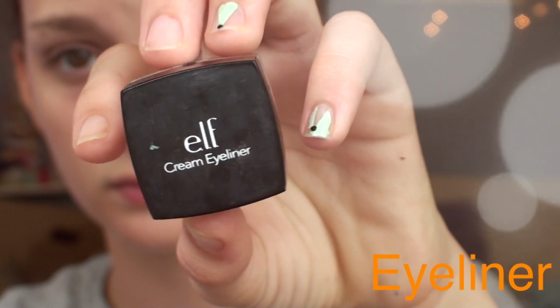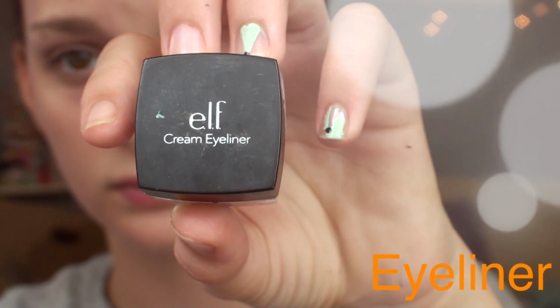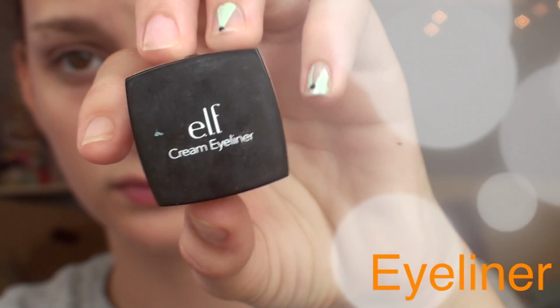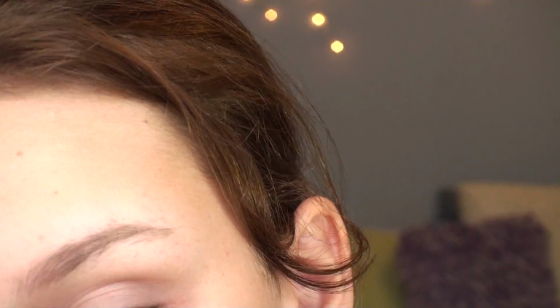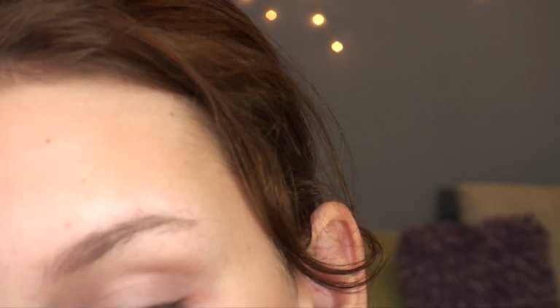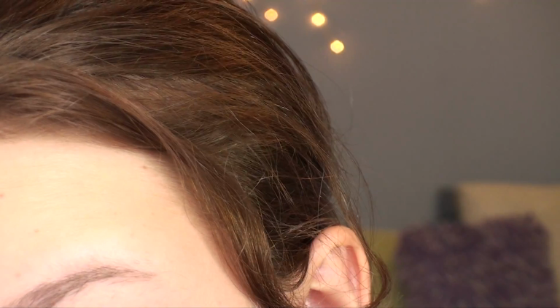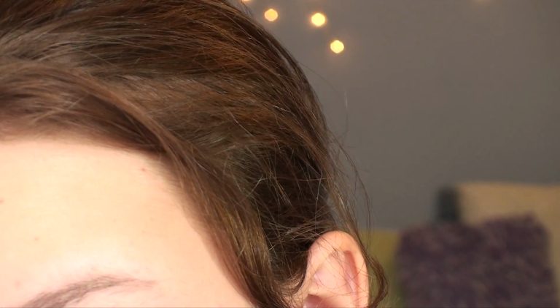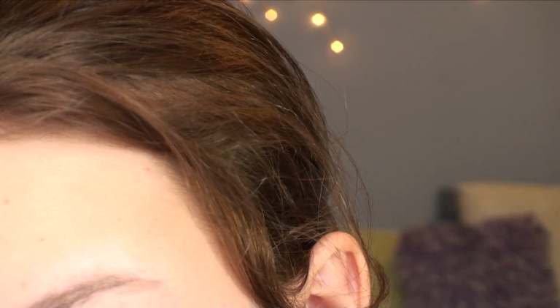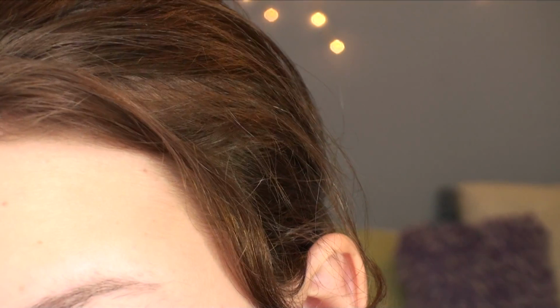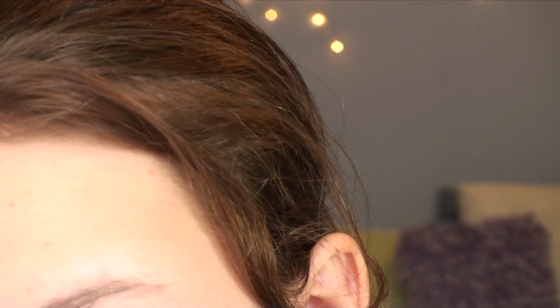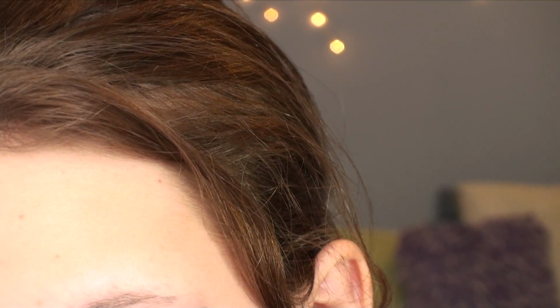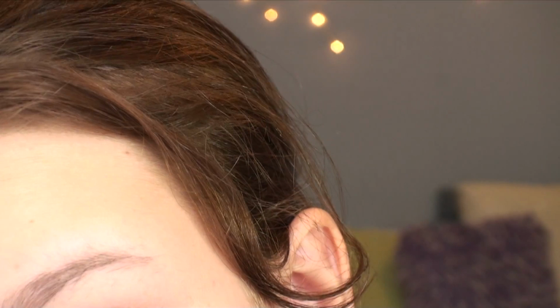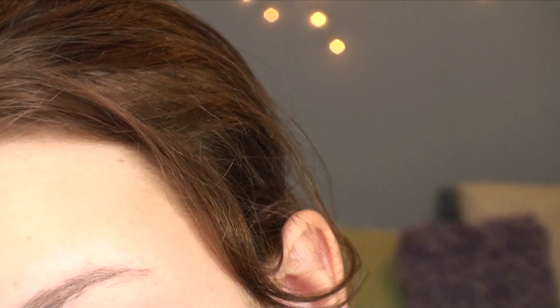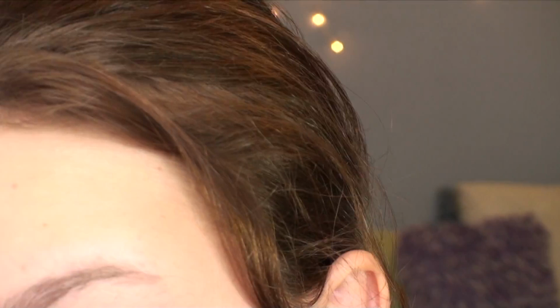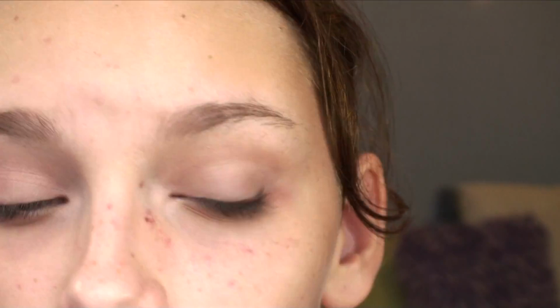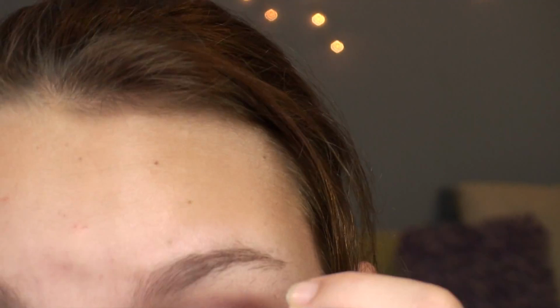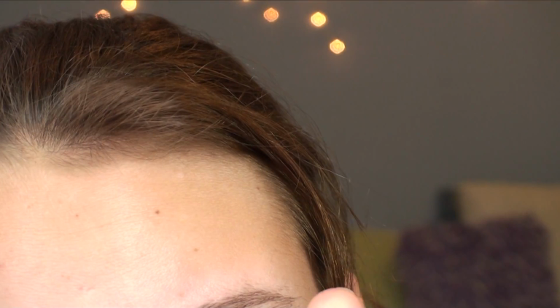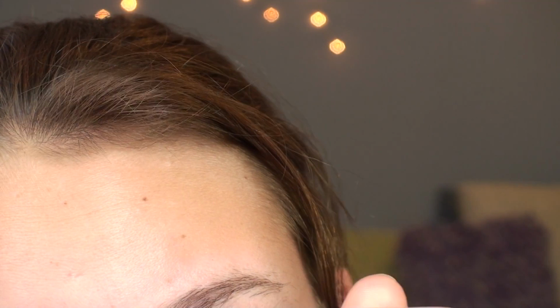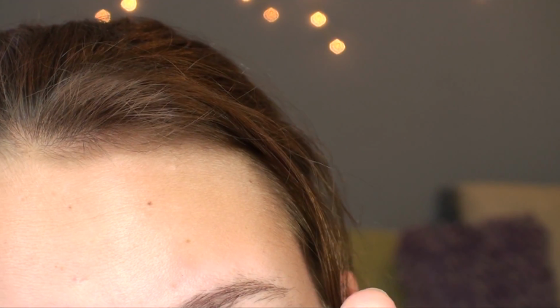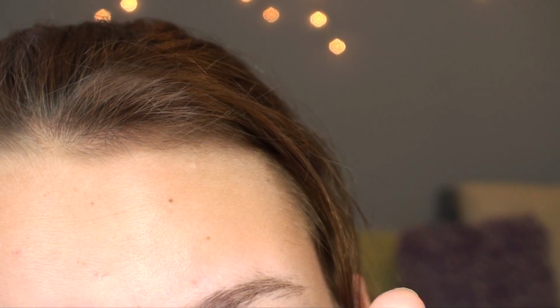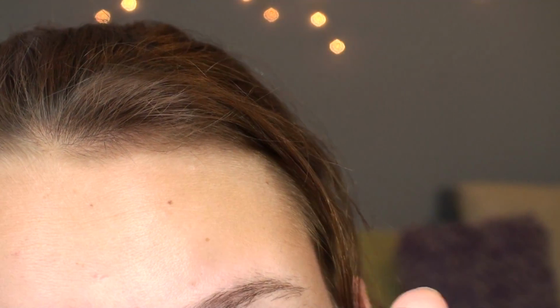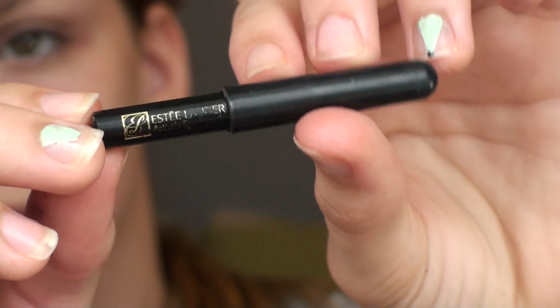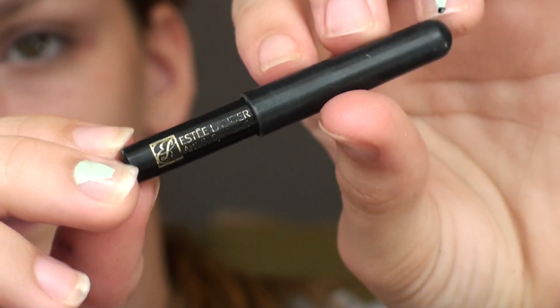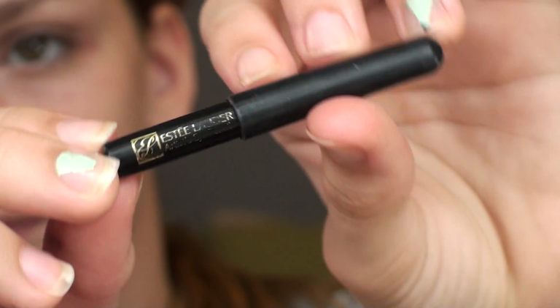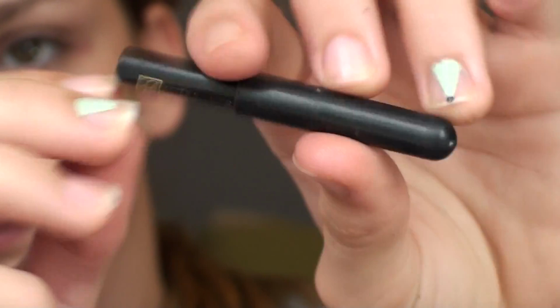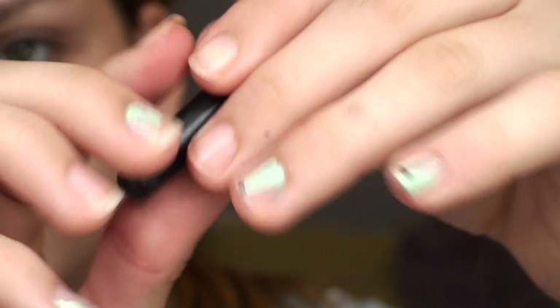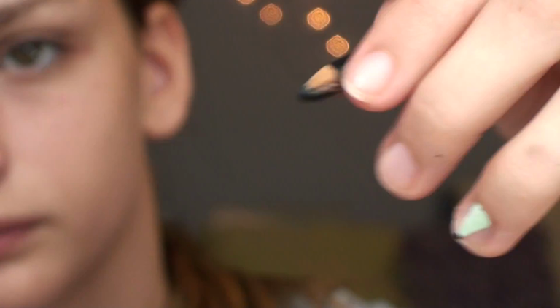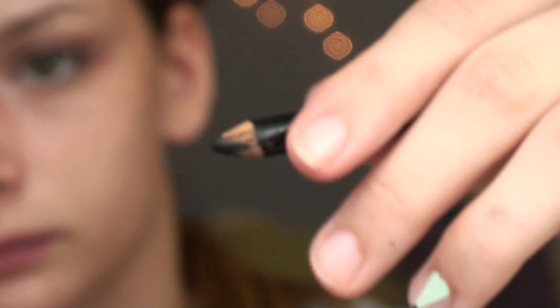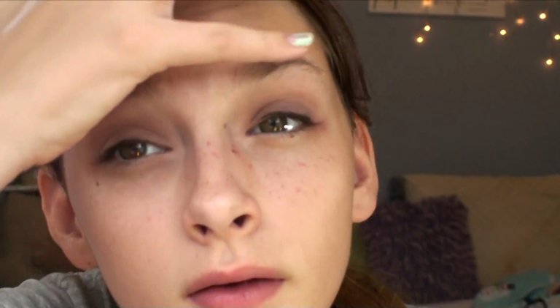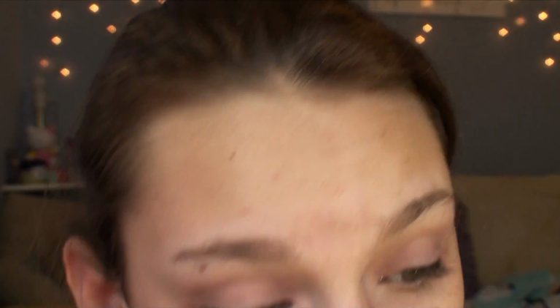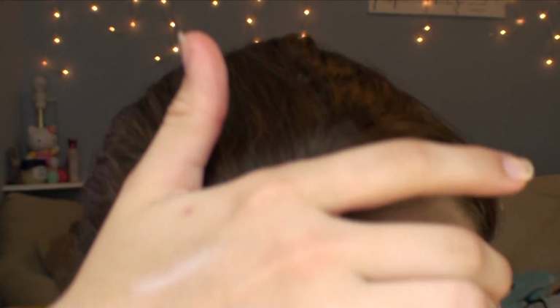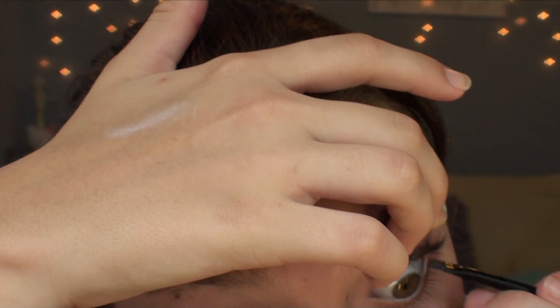Of course, I'm going to use my ELF cream eyeliner. And always when I do eyeliner, it's just my forehead, so I typically speed it up. And then I'm using this Essay Letter one in black, and I'm just putting that on my upper lash line.